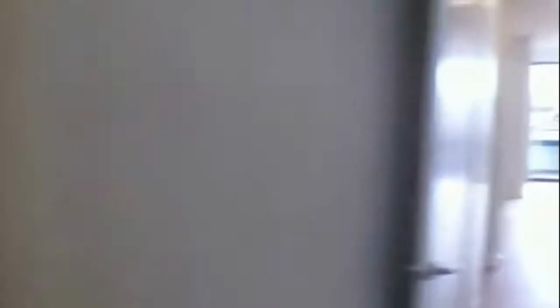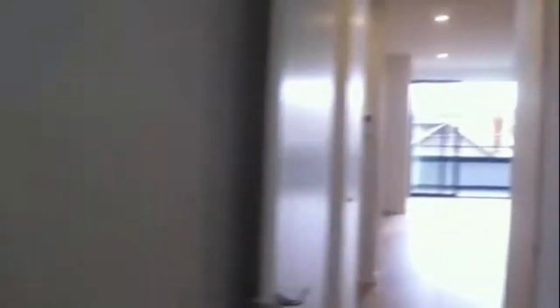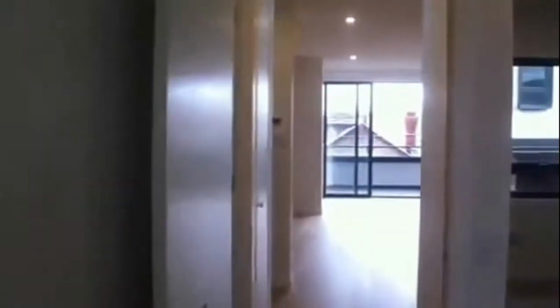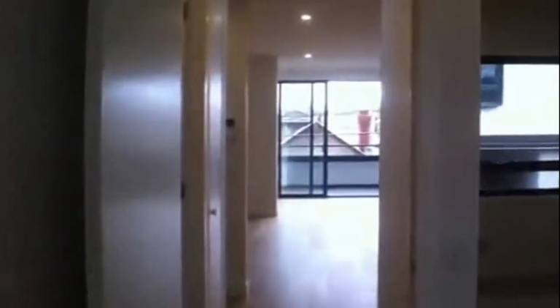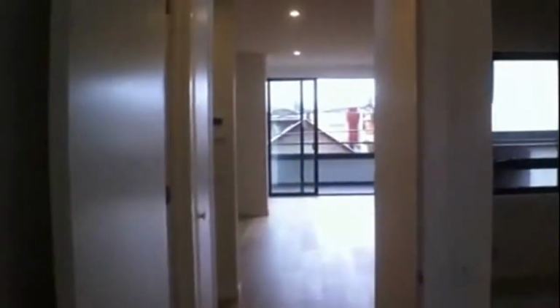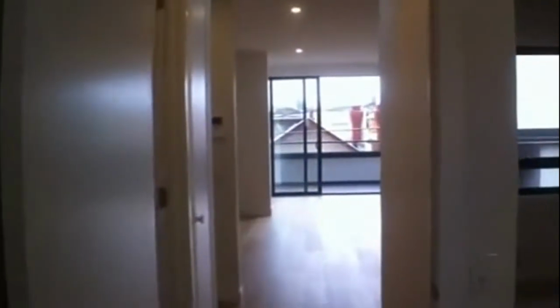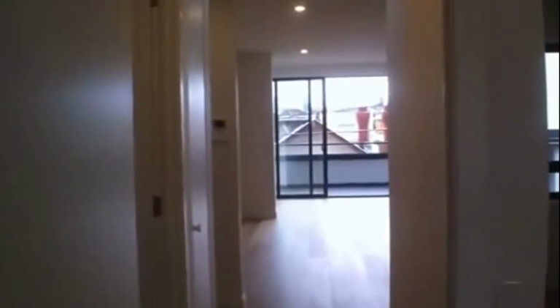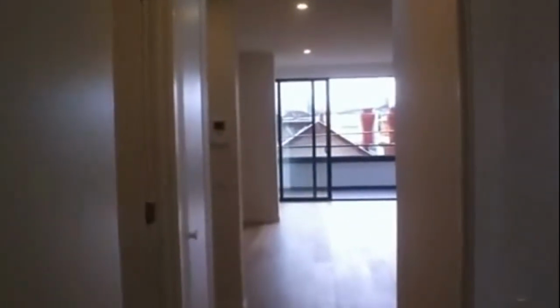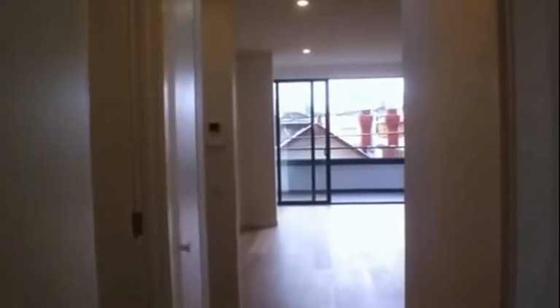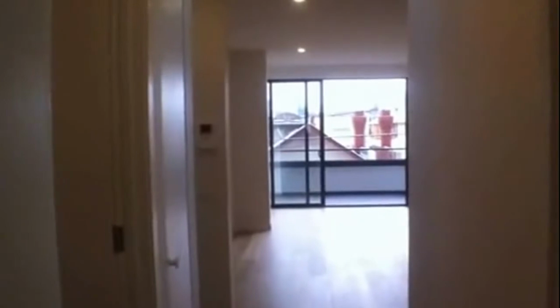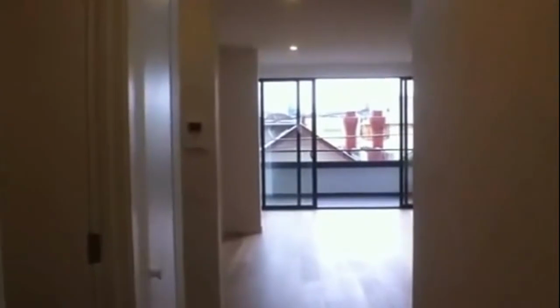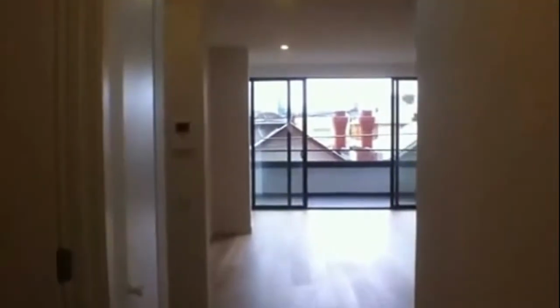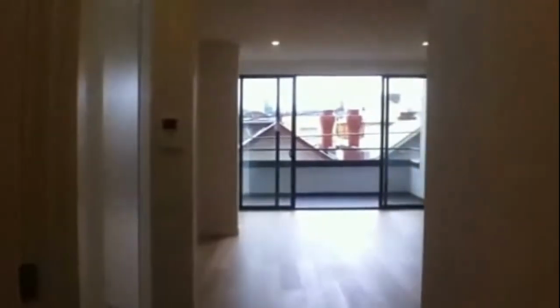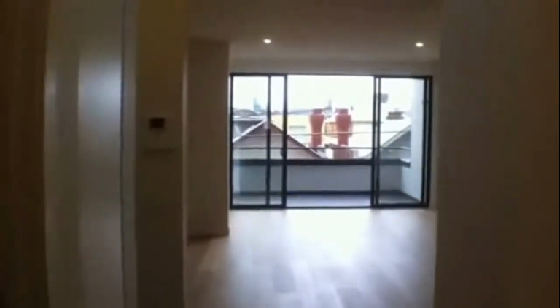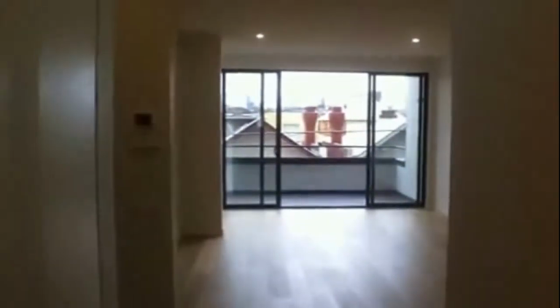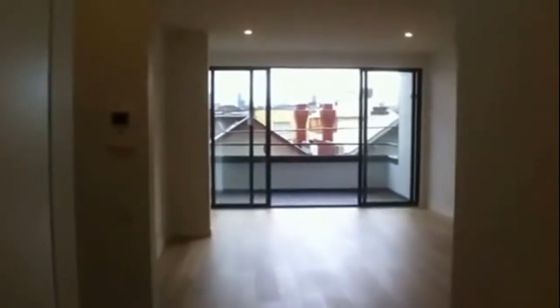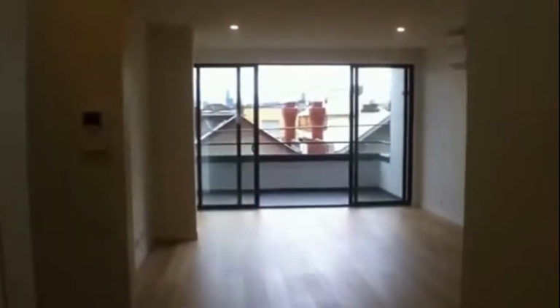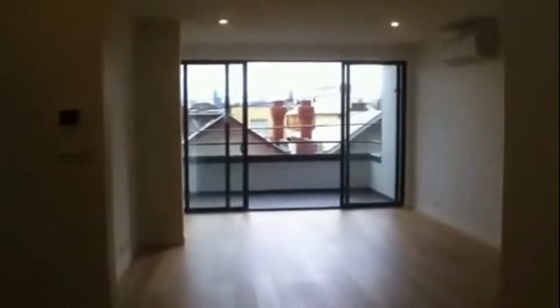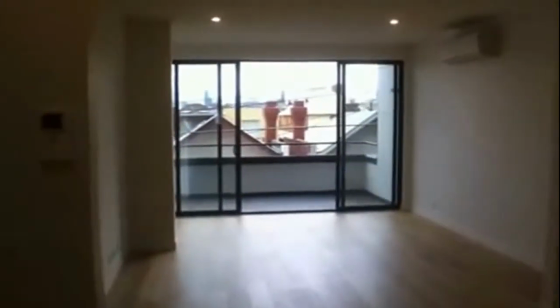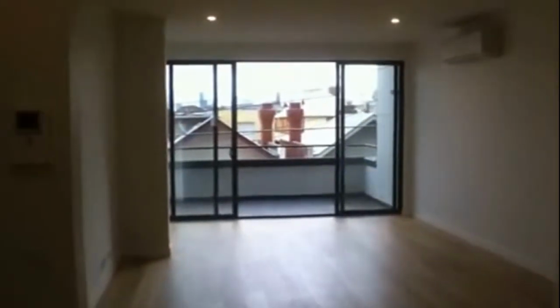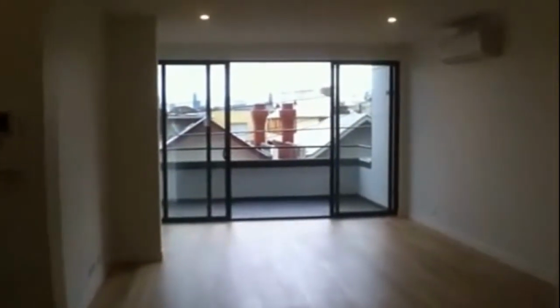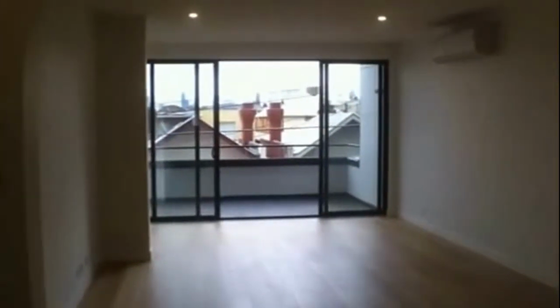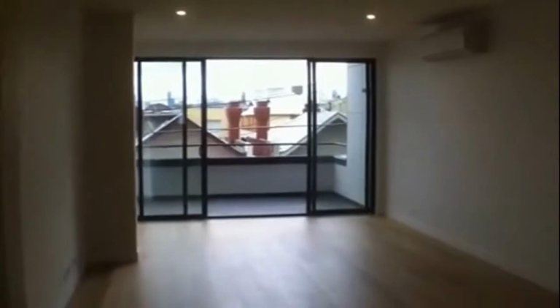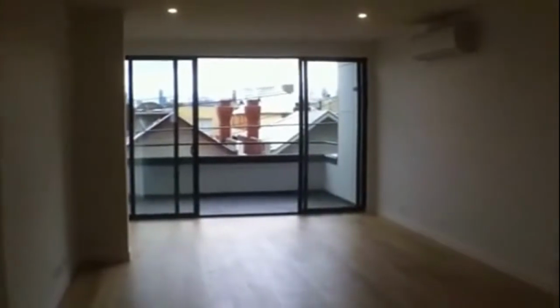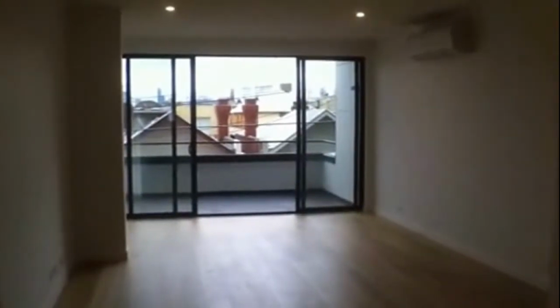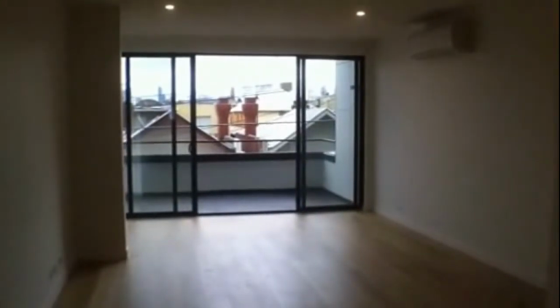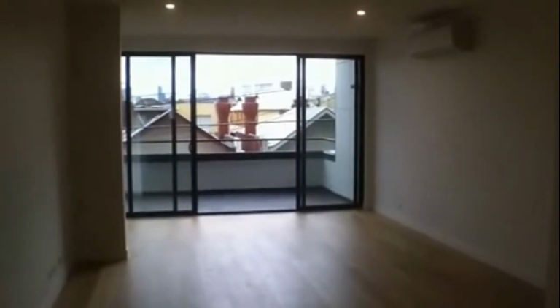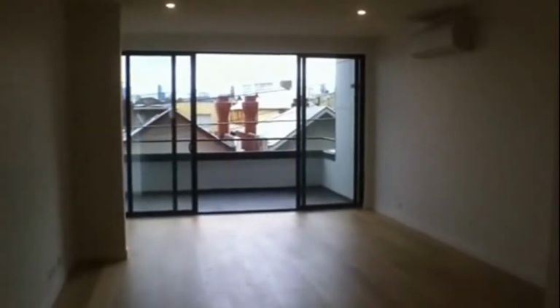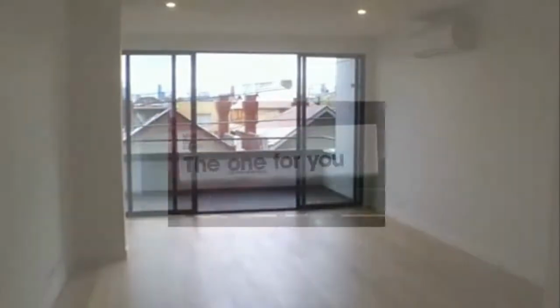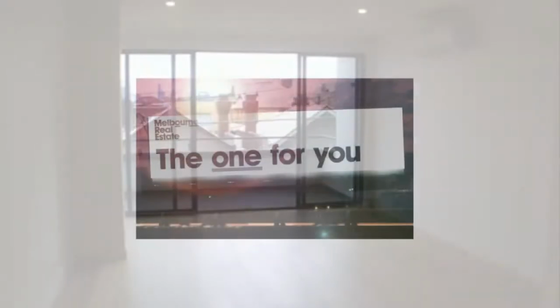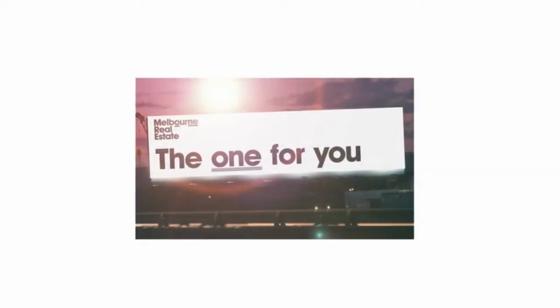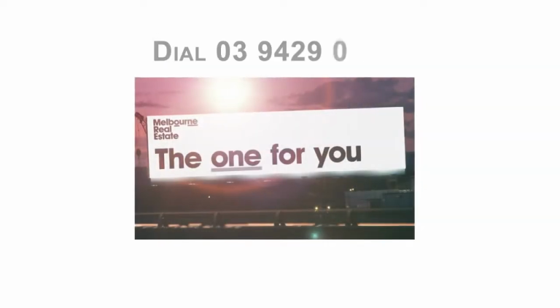This townhouse will not disappoint. To arrange an inspection, simply contact Melbourne Real Estate. Thank you for watching the marketing video for 131 Stoll Street in Richmond.